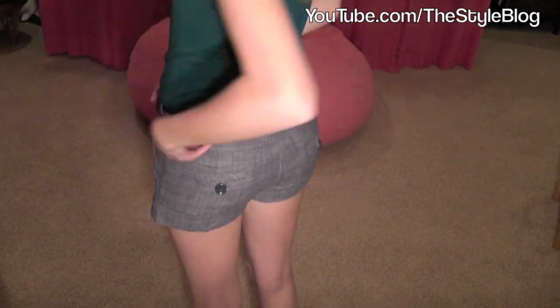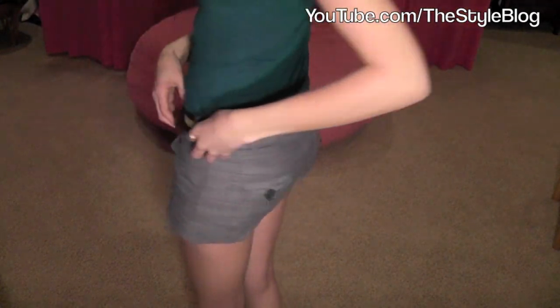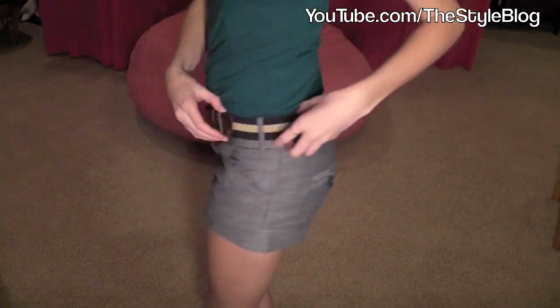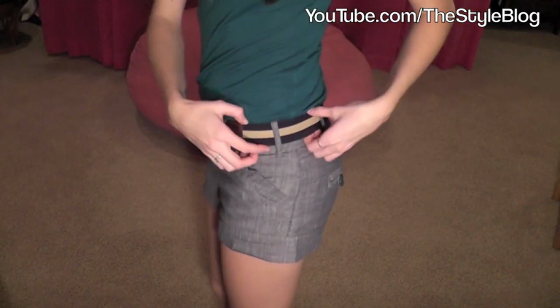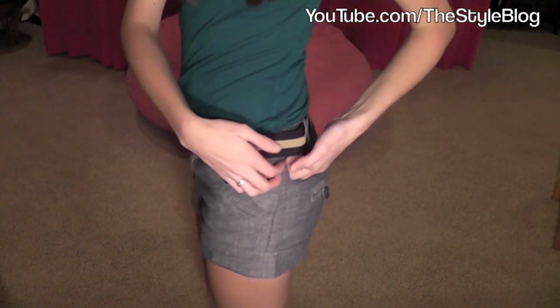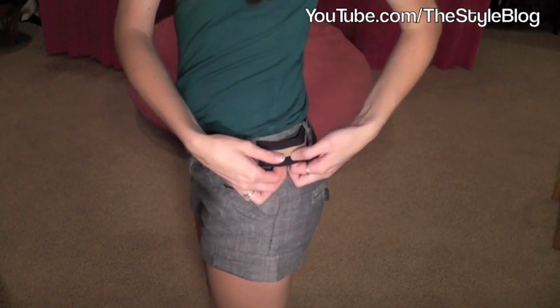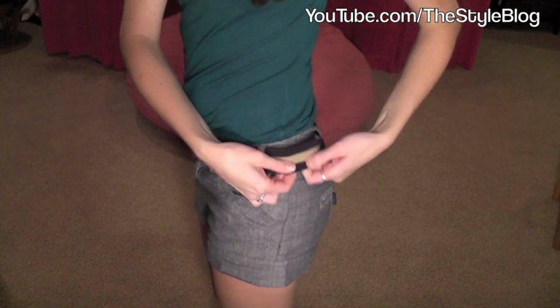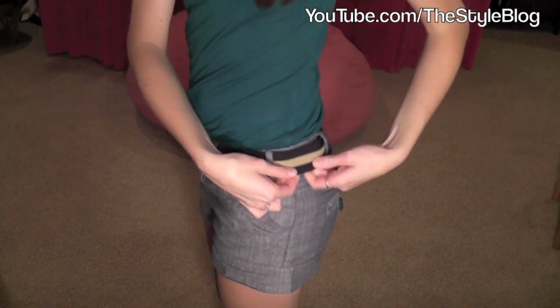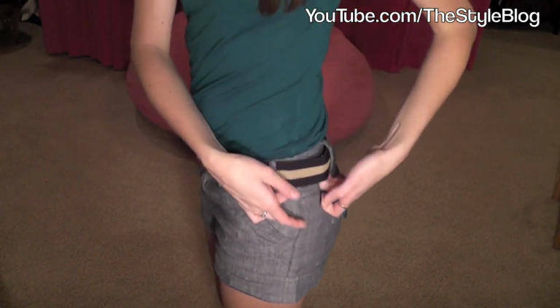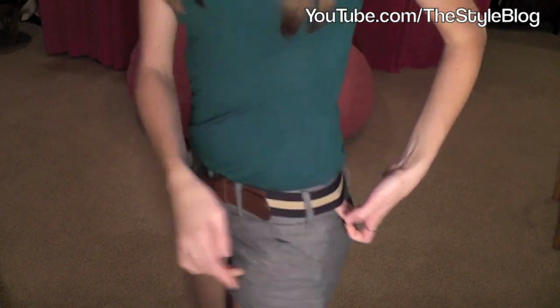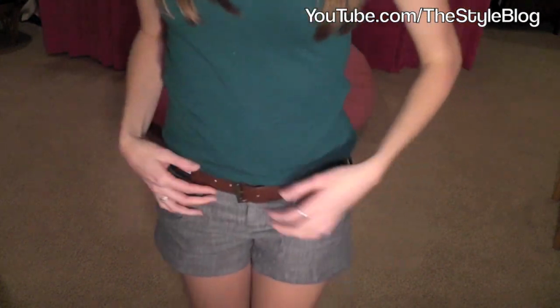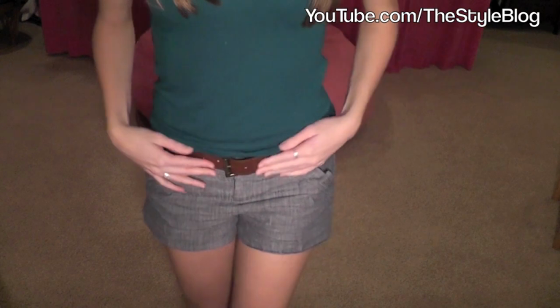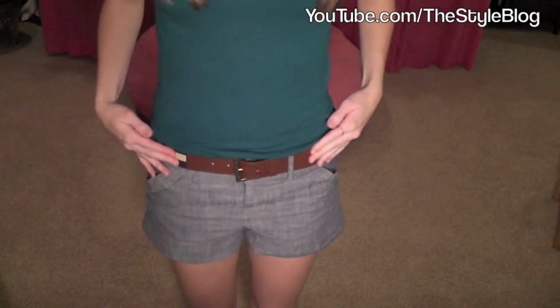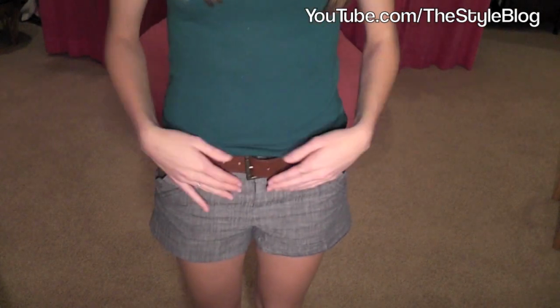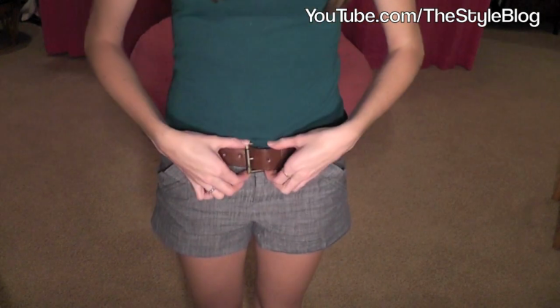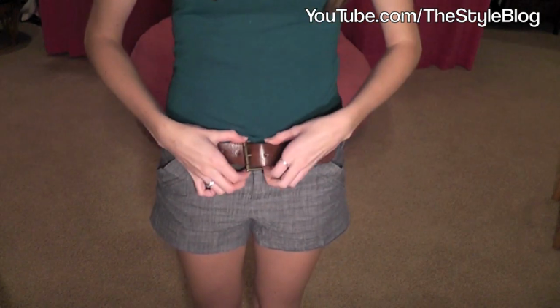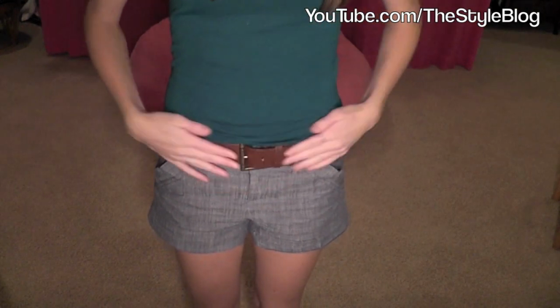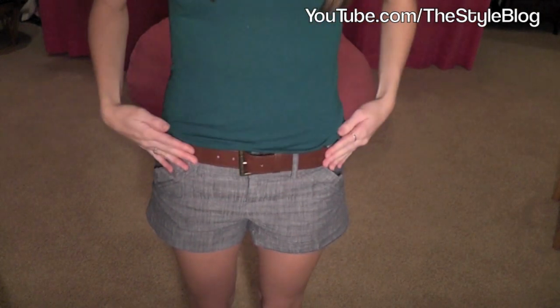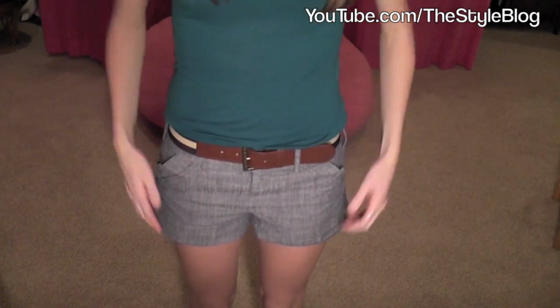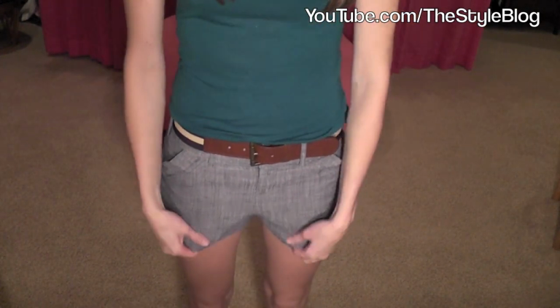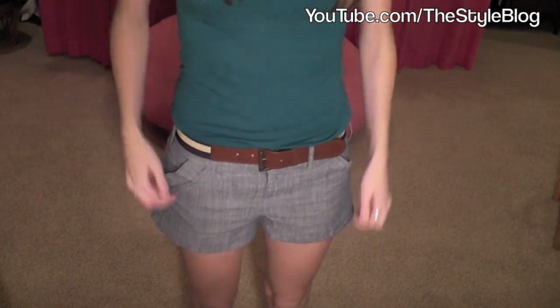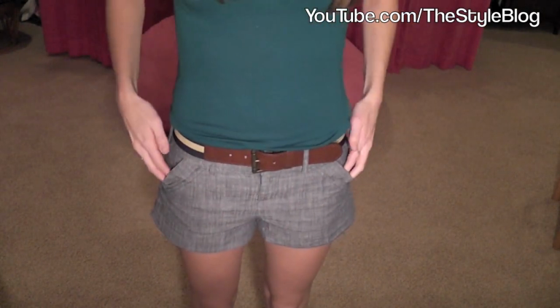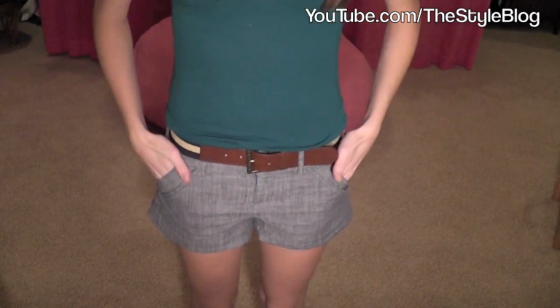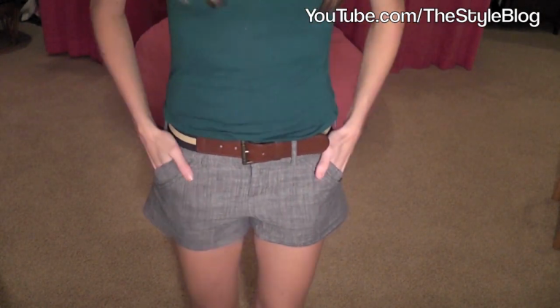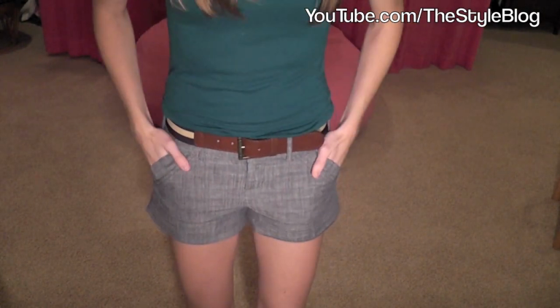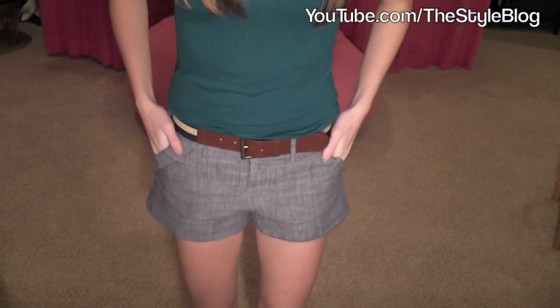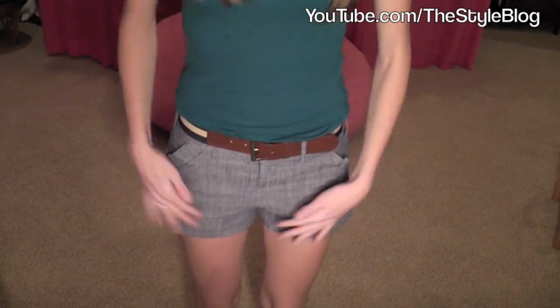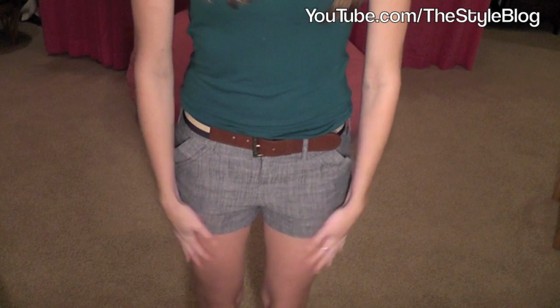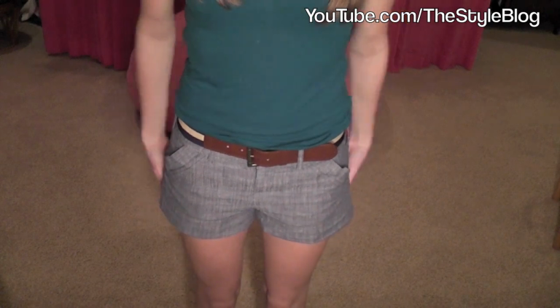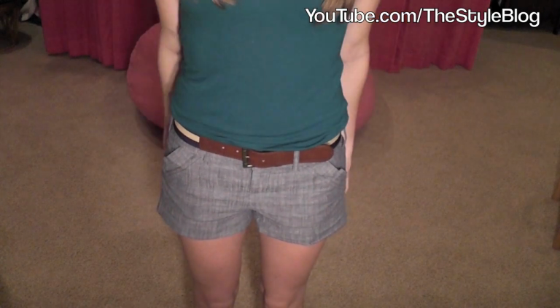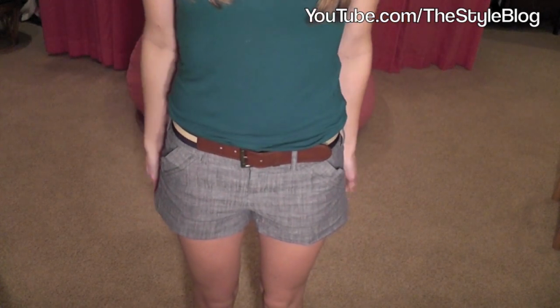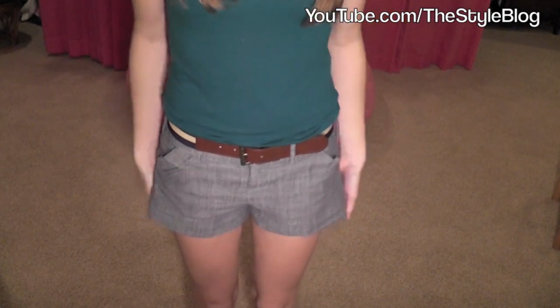It's a cute little belt. It's just kind of elastic-y. And then this part's brown with a gold buckle right here in front.